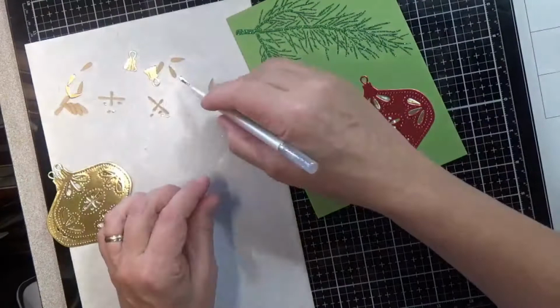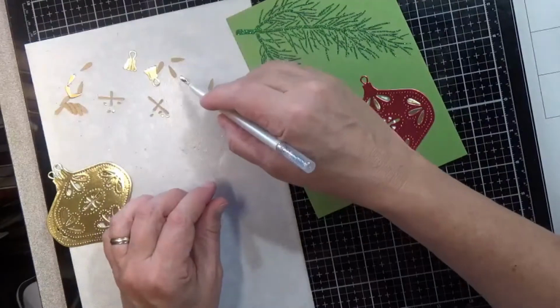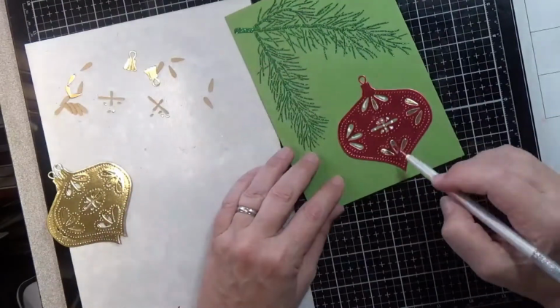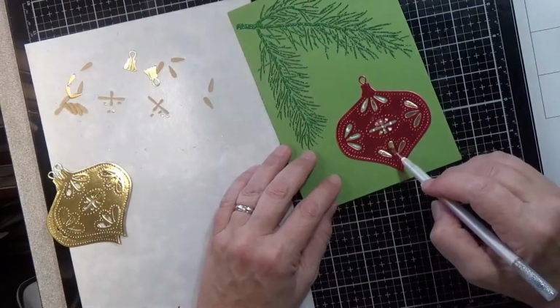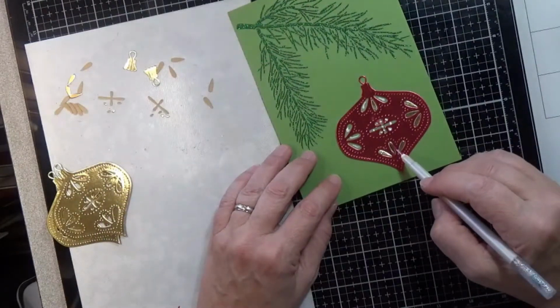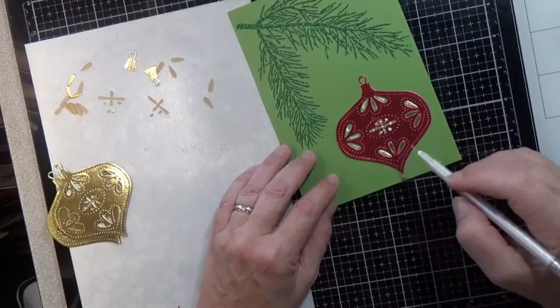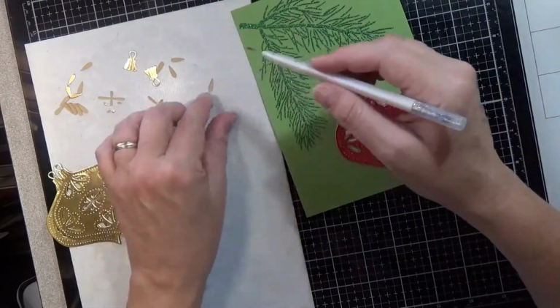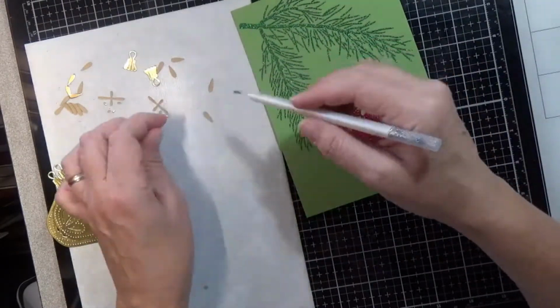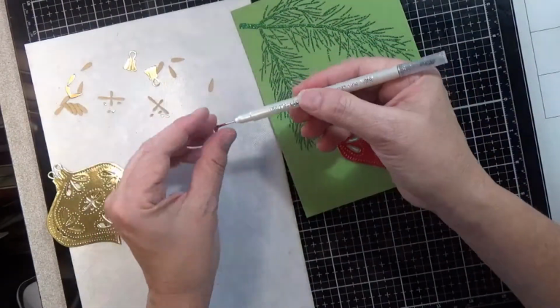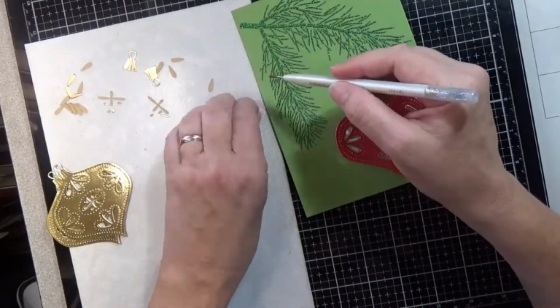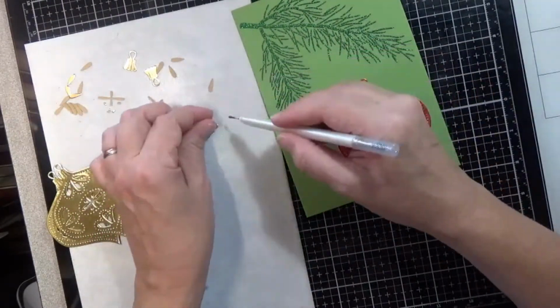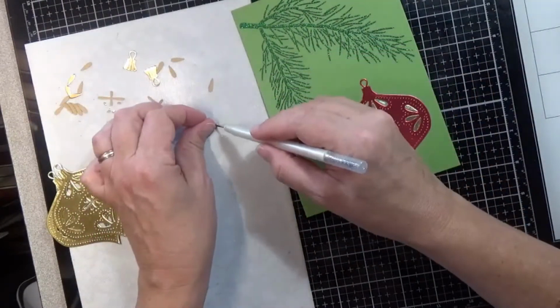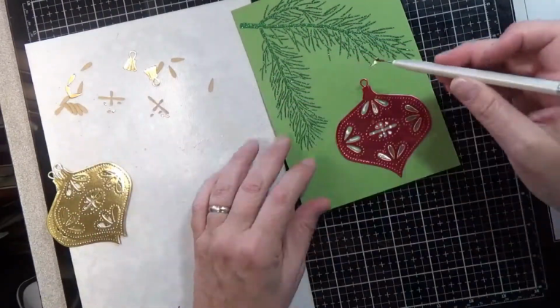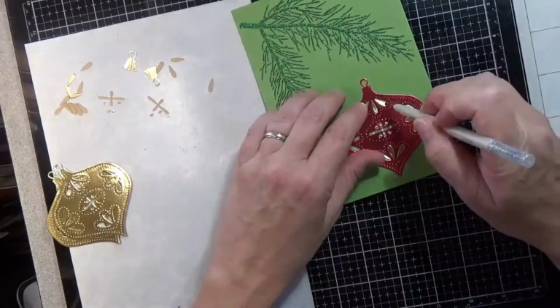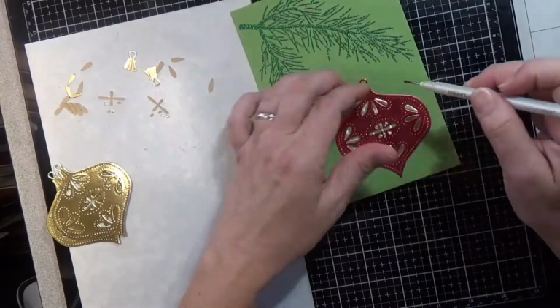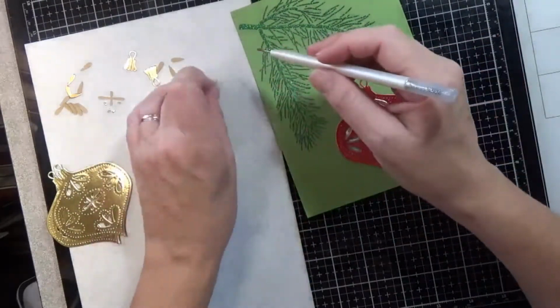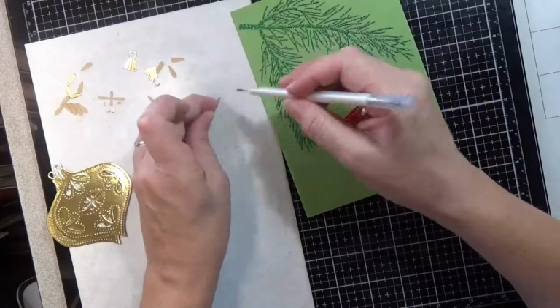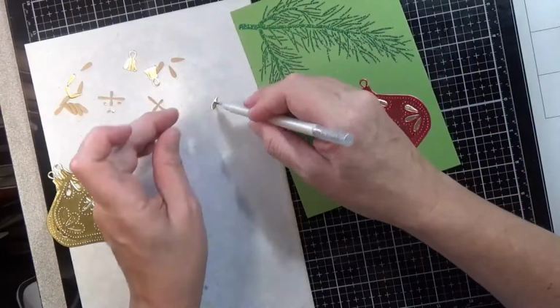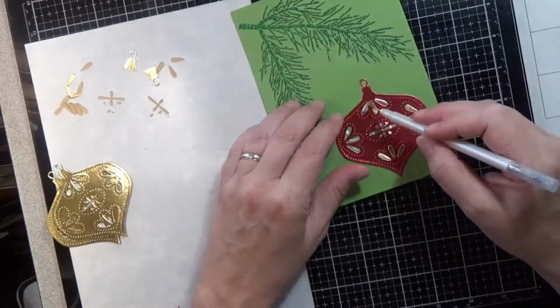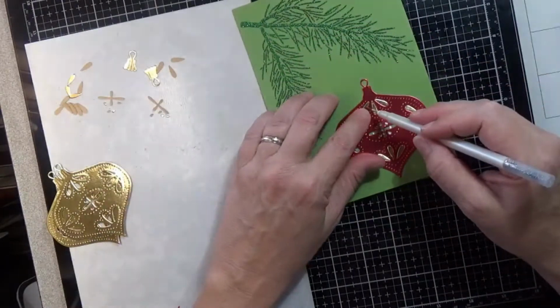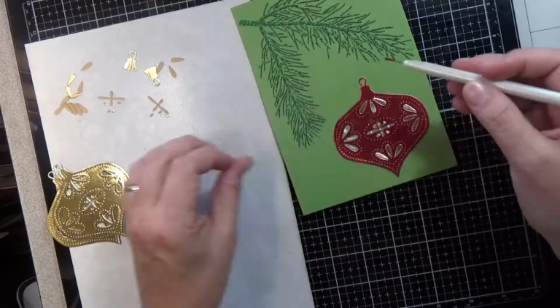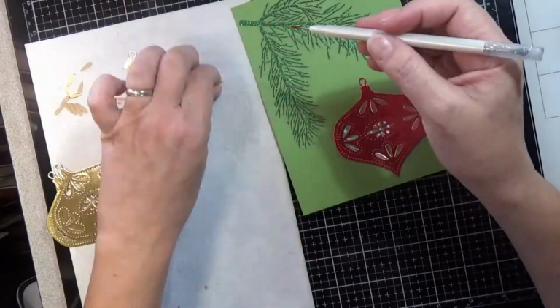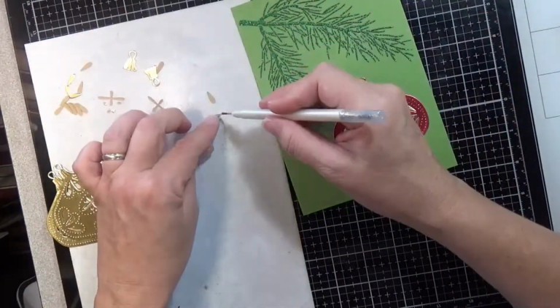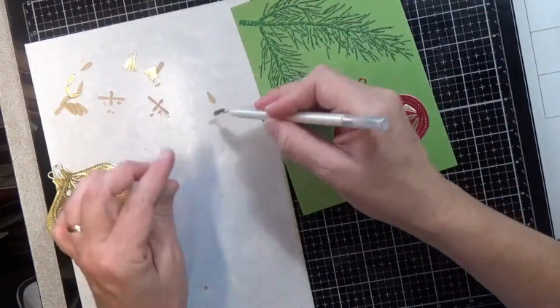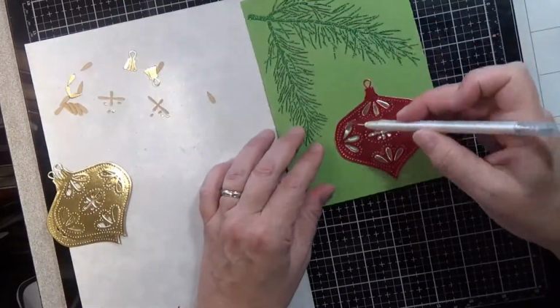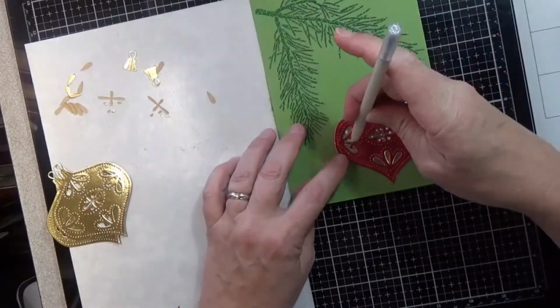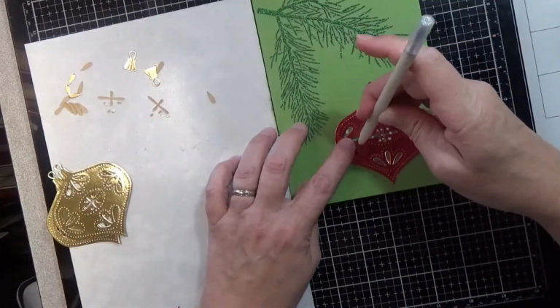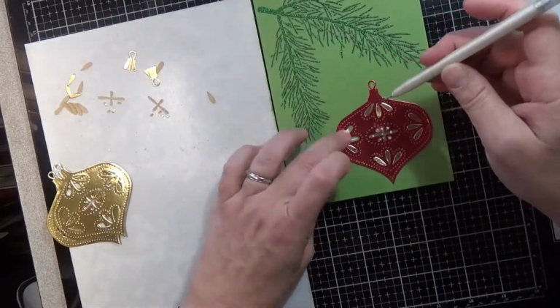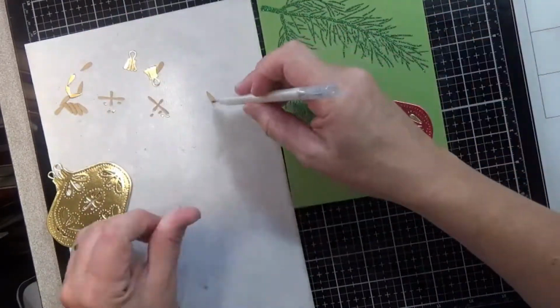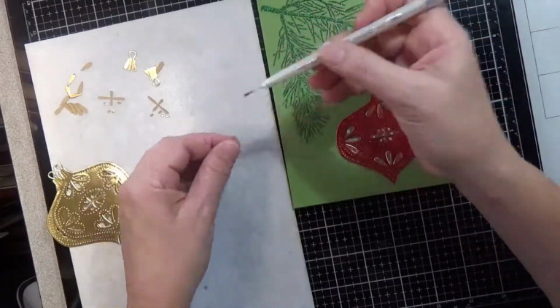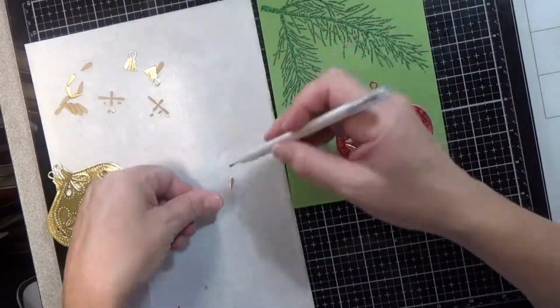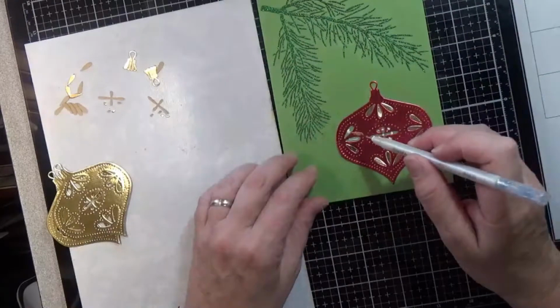The stenciling will probably still need a little longer dry time than the die cutting takes, but you can always work on another project in between.